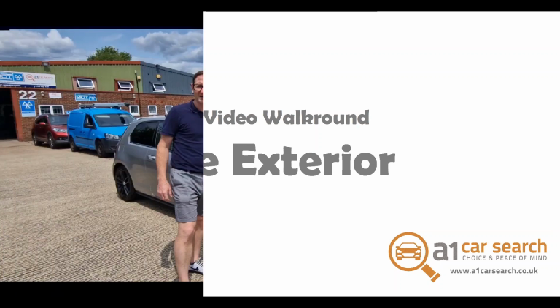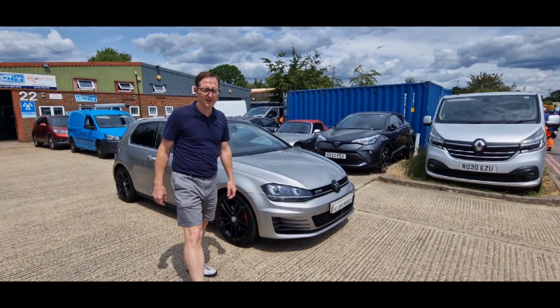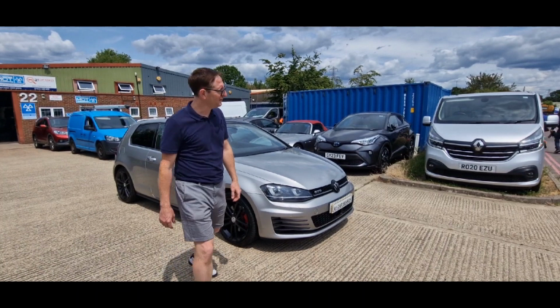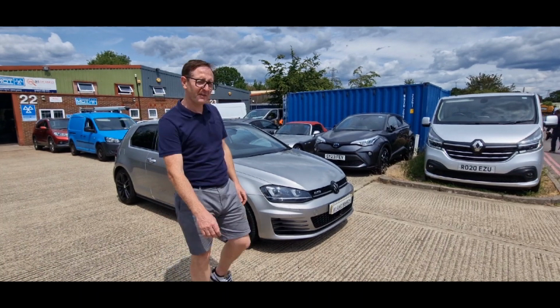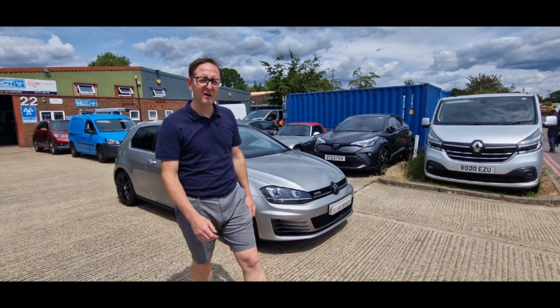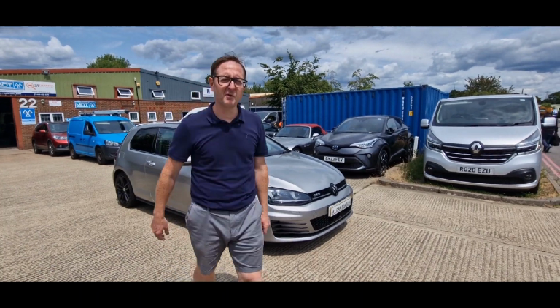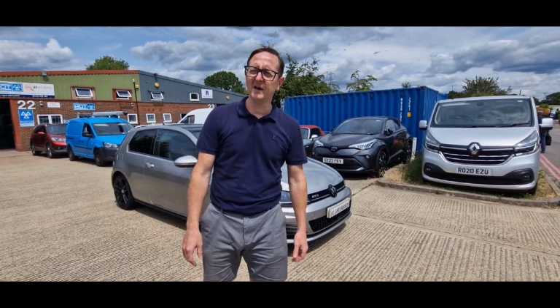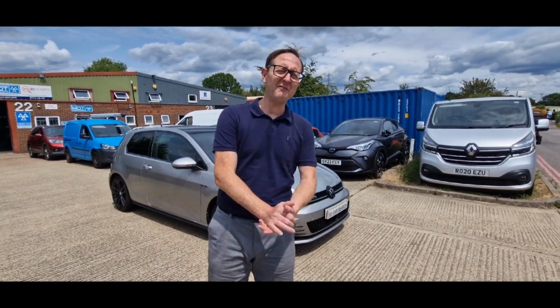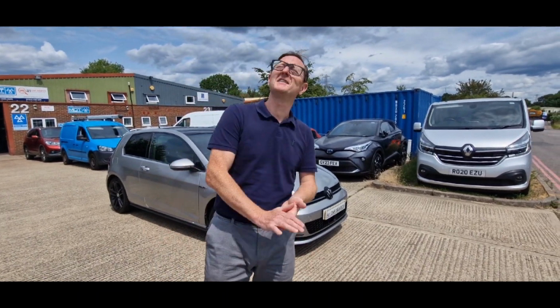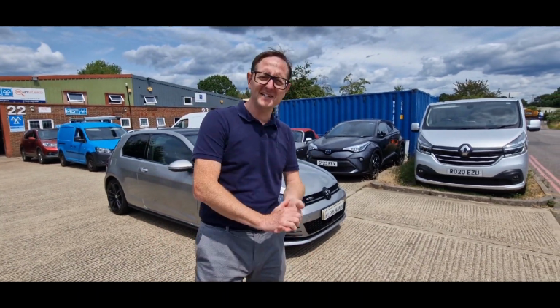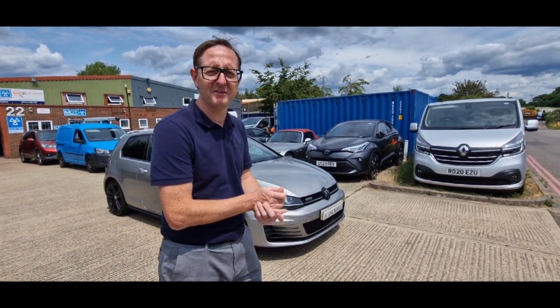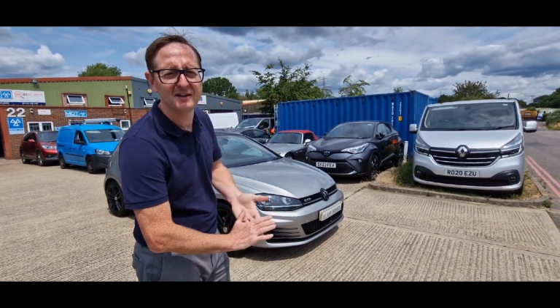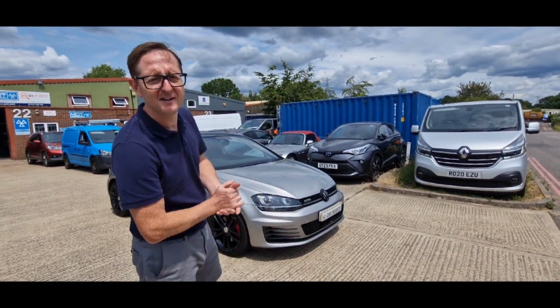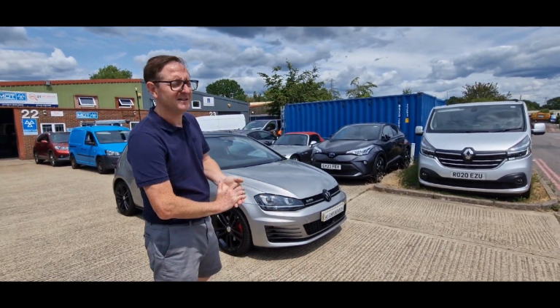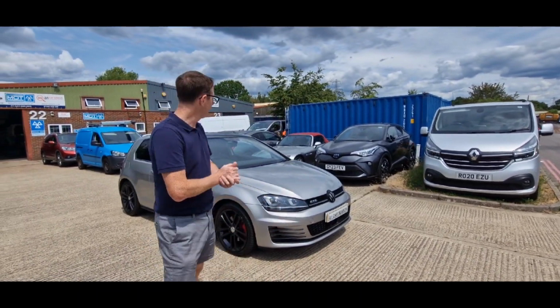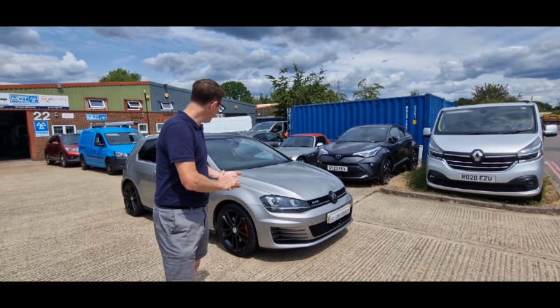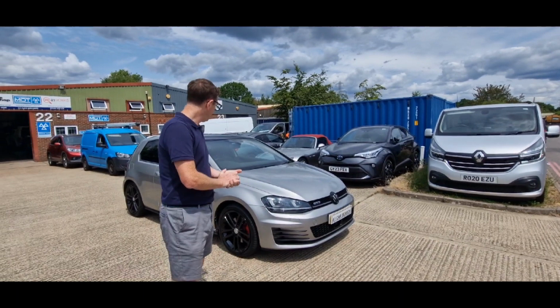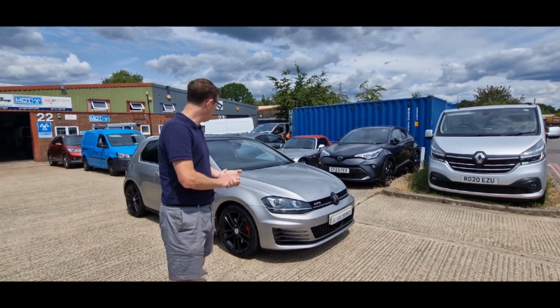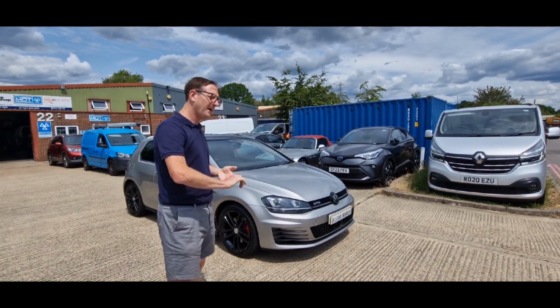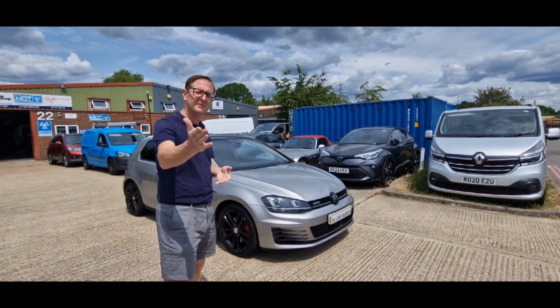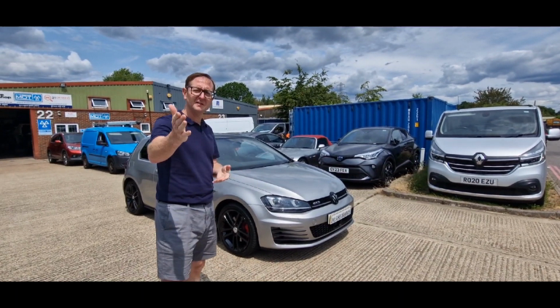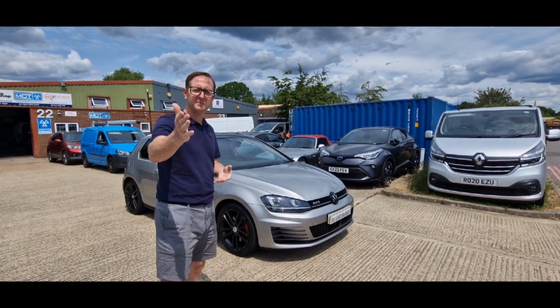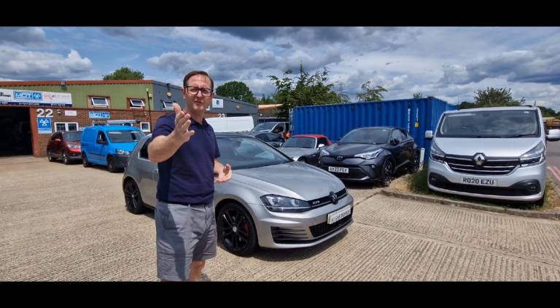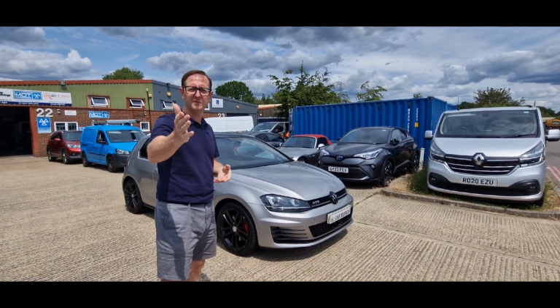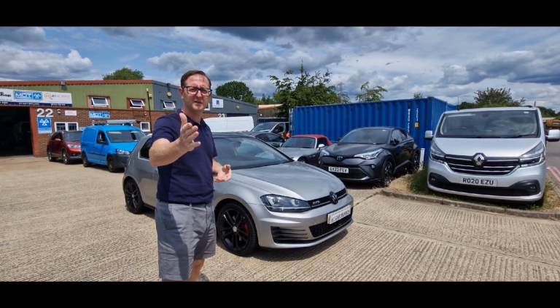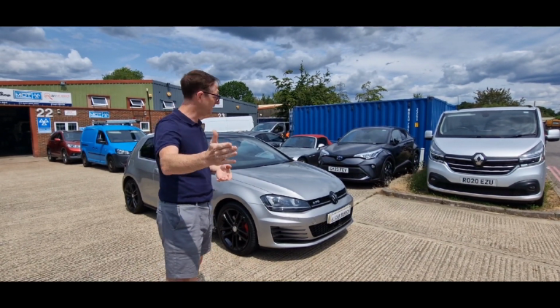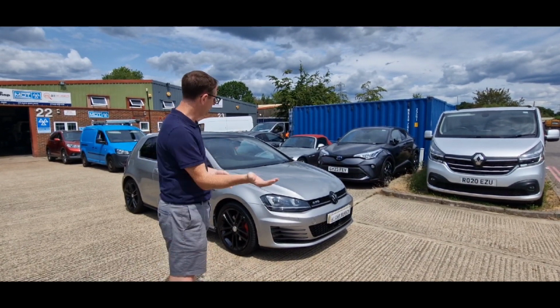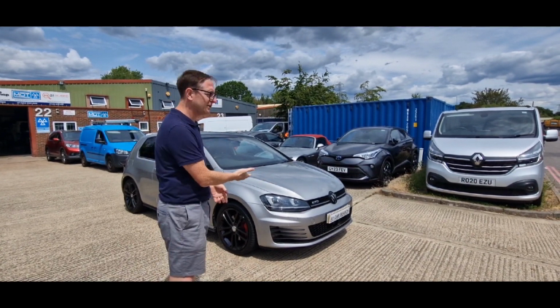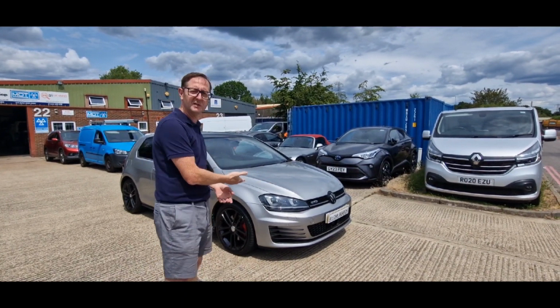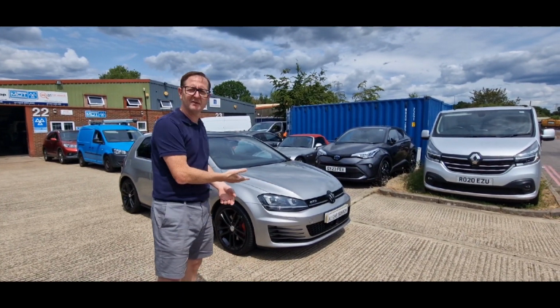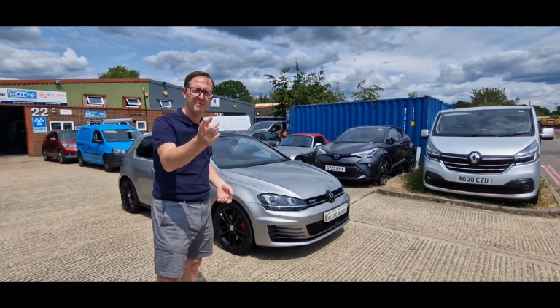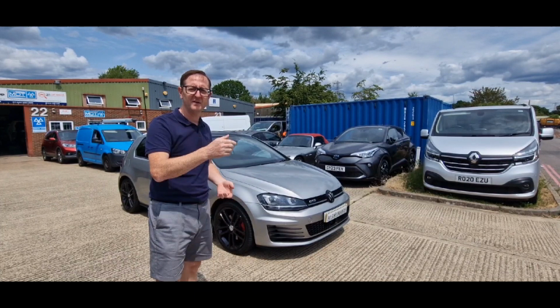Hi guys, welcome to another A1 video walk round. It's a lovely day today, isn't it Samantha? It's very nice indeed. But the day is about to be lovelier because we're going to introduce this to the lovely people out there.